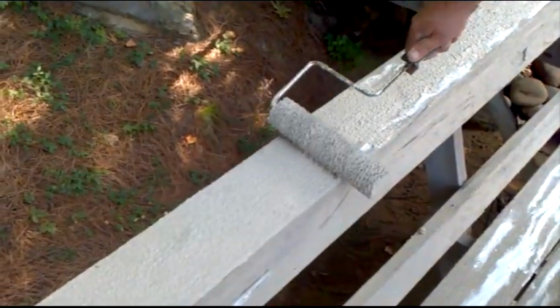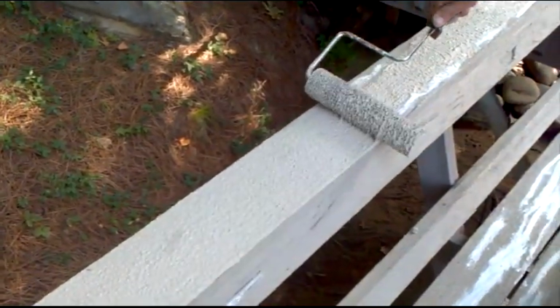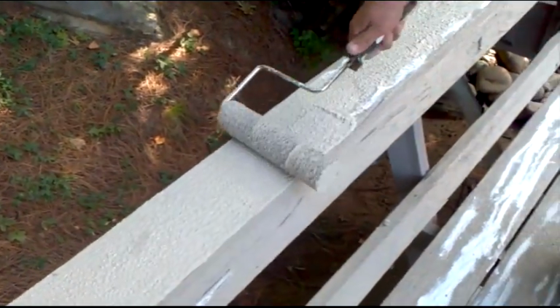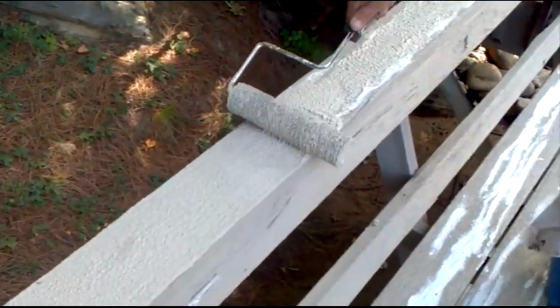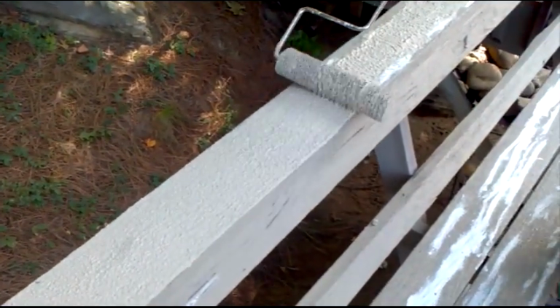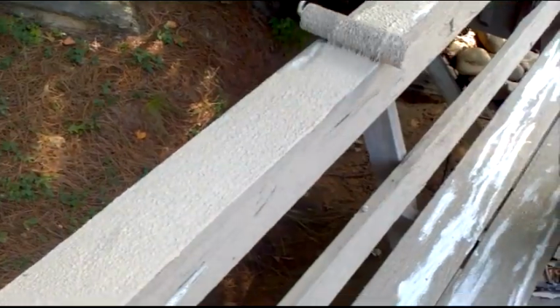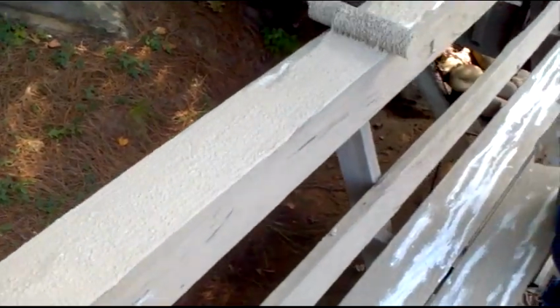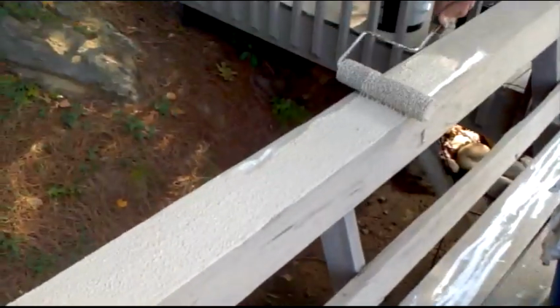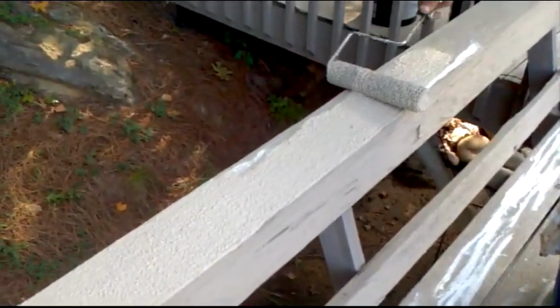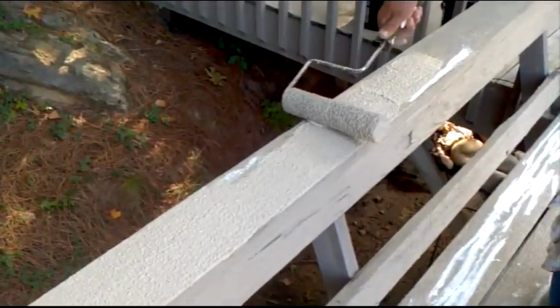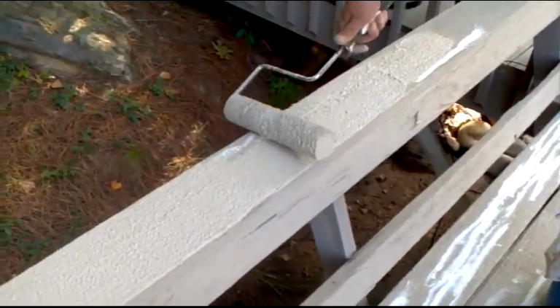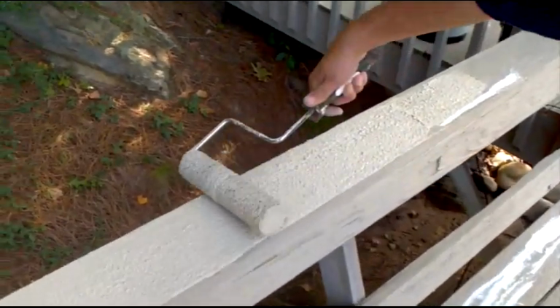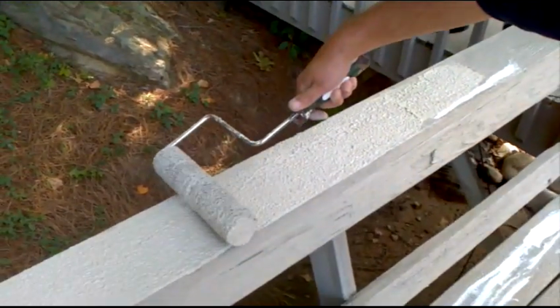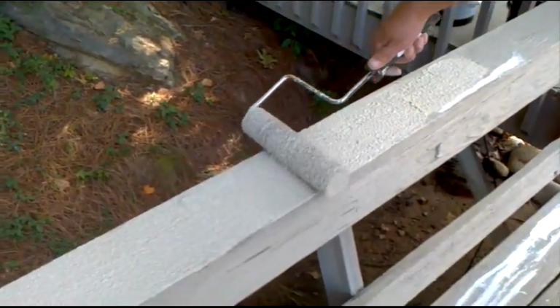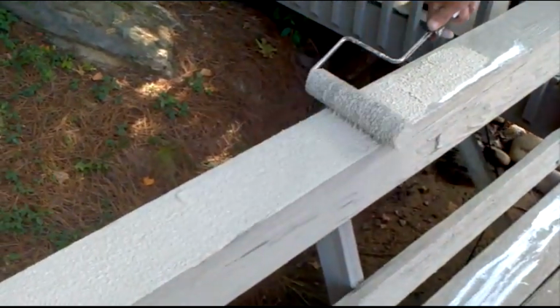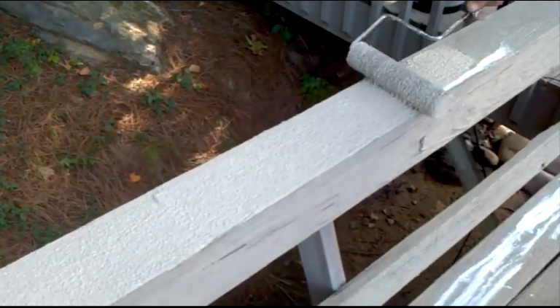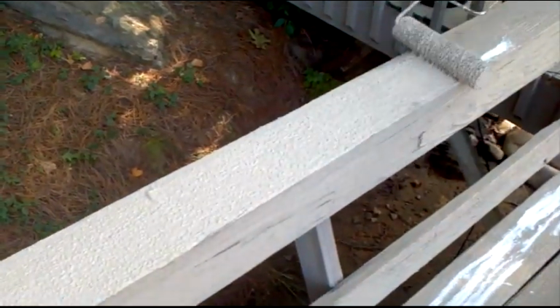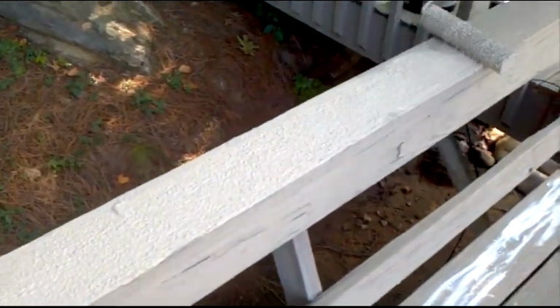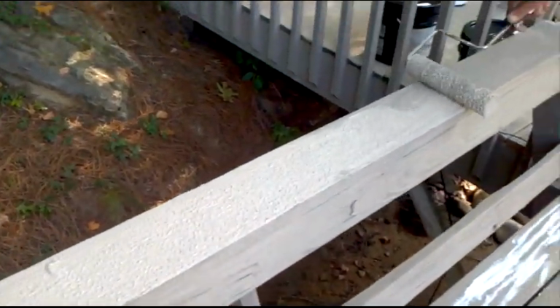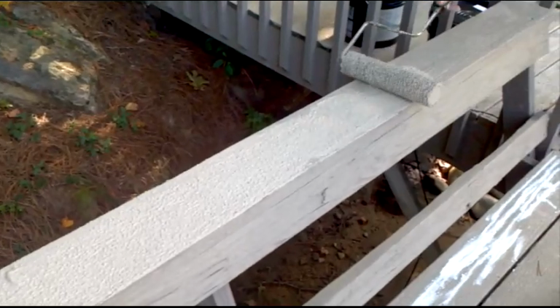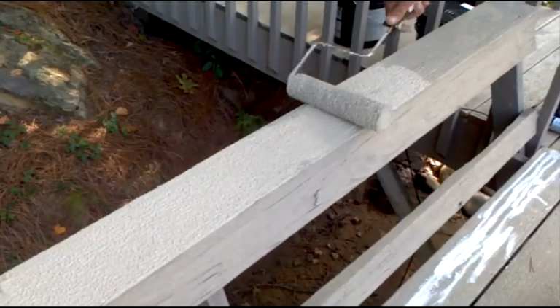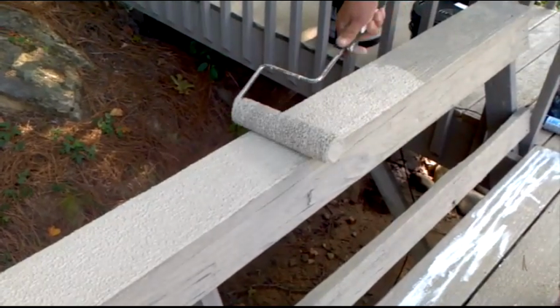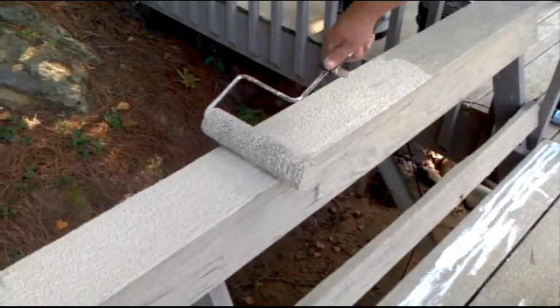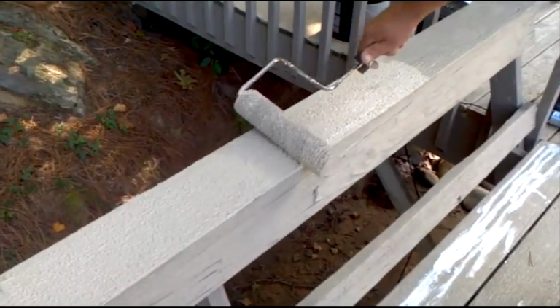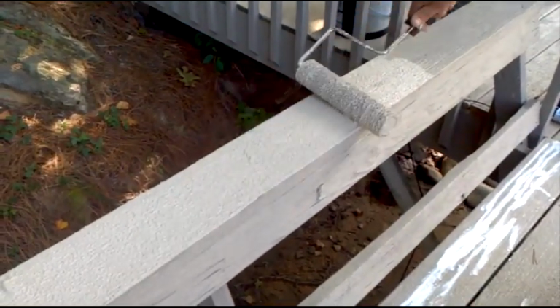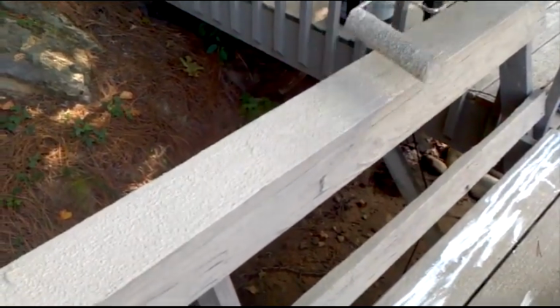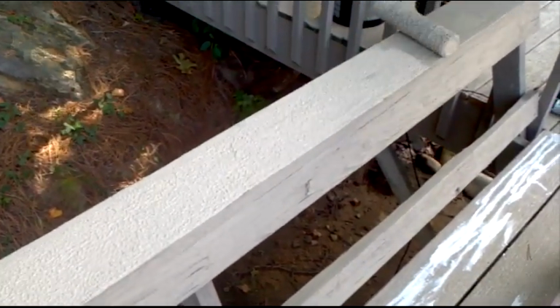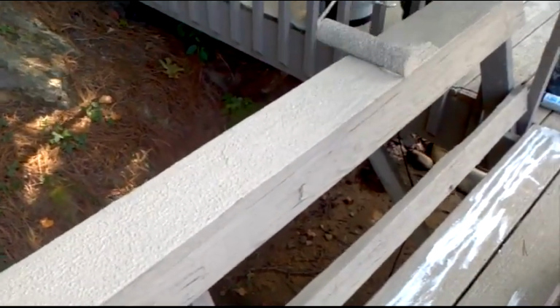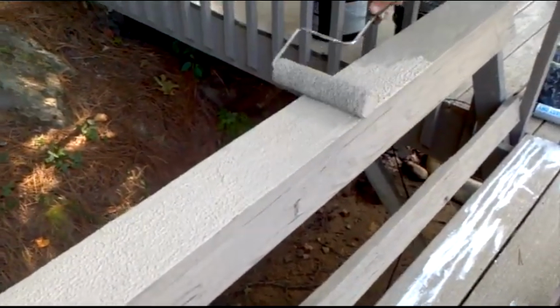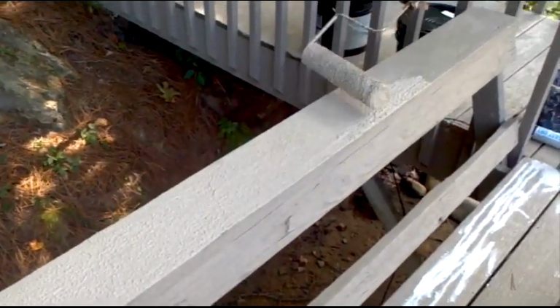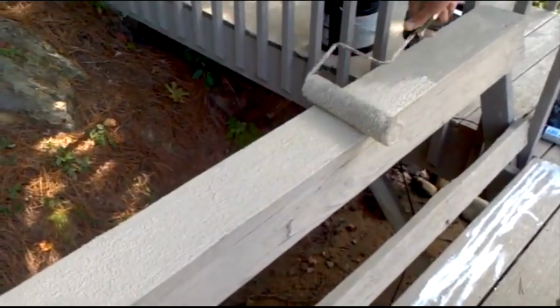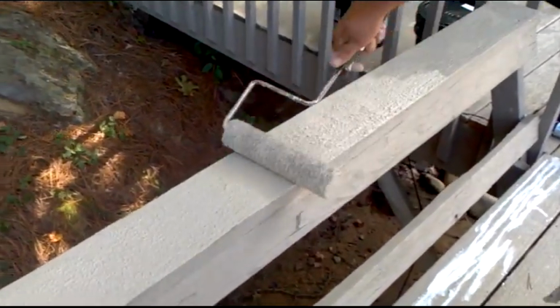By unloading the roller first, we're able to reduce the amount of stipple that comes out. So this is not our final coat here, so you don't have to be perfect with it.